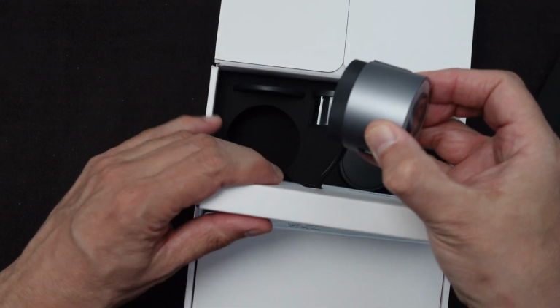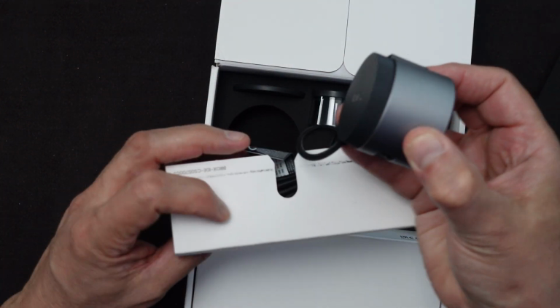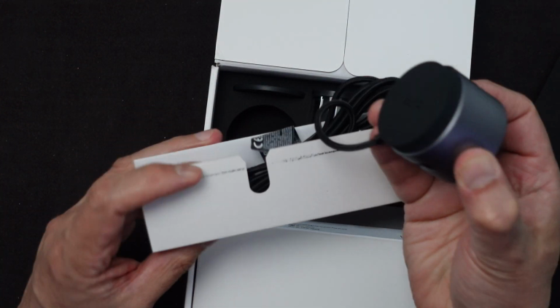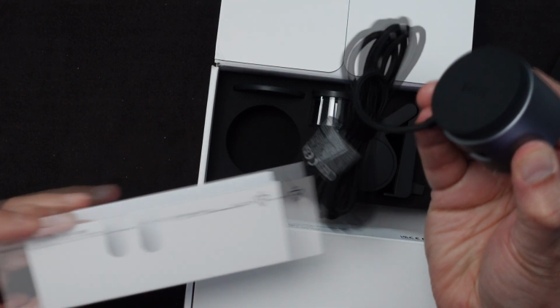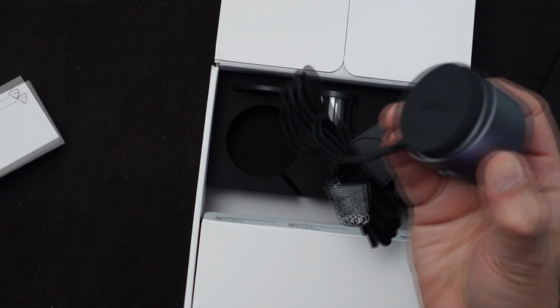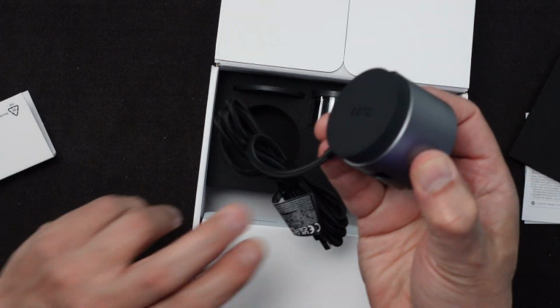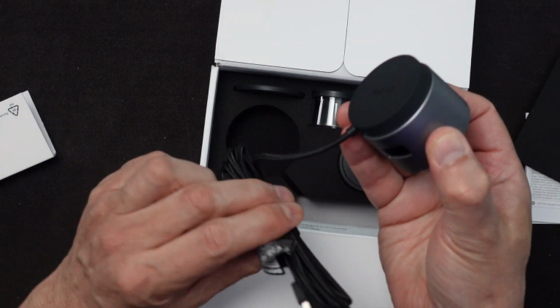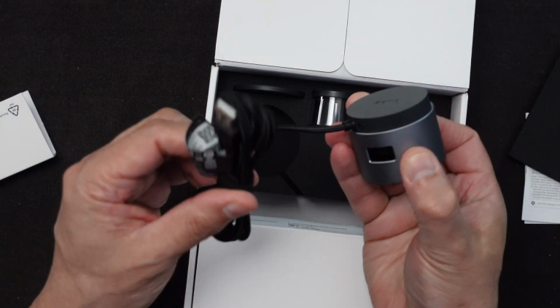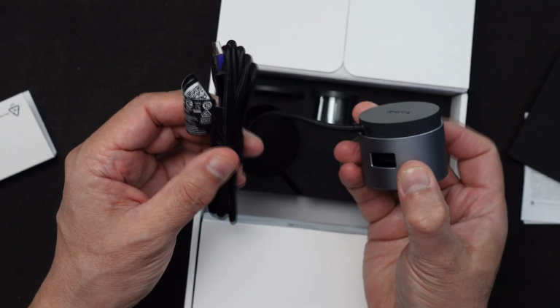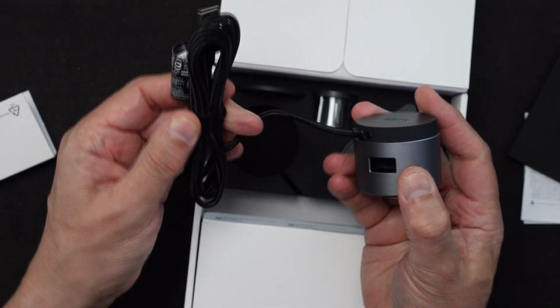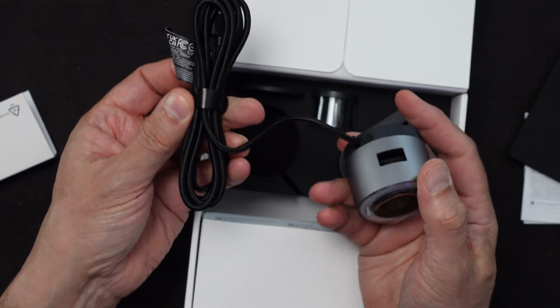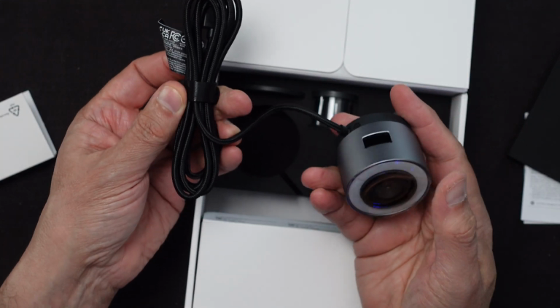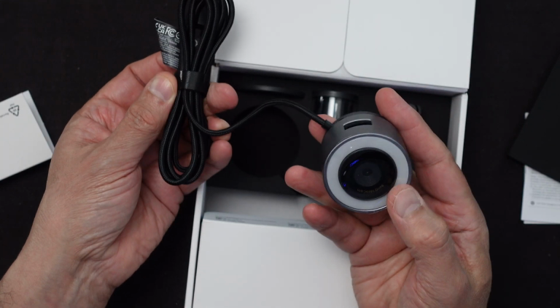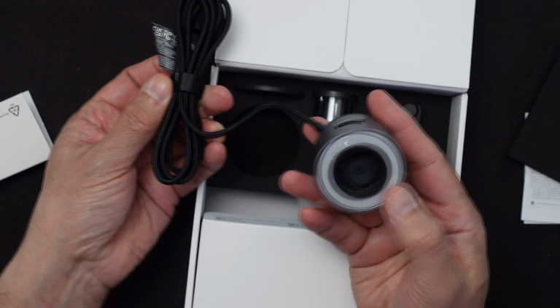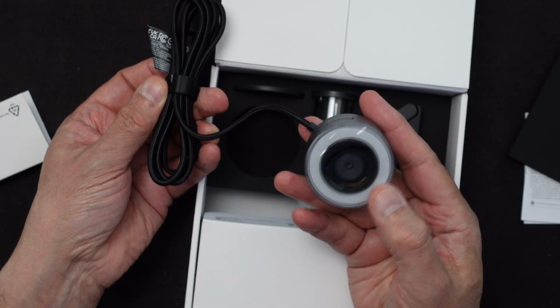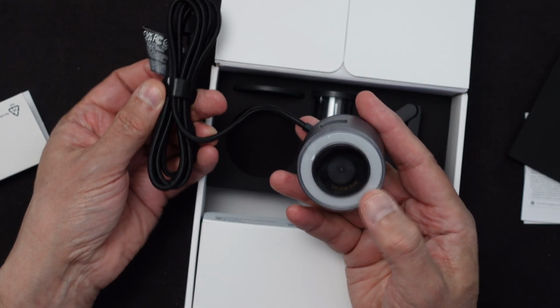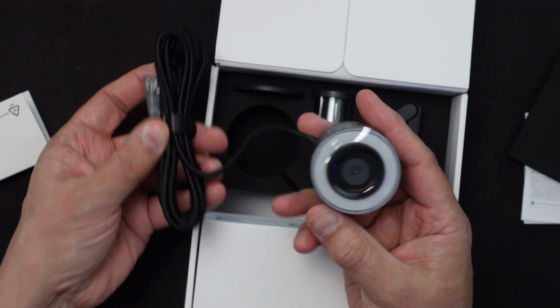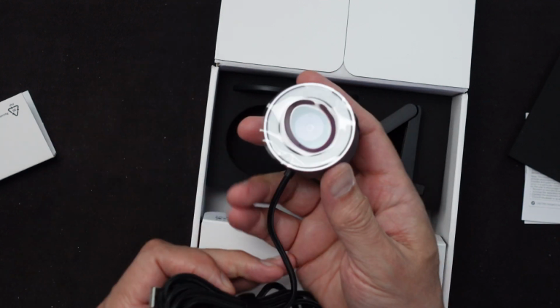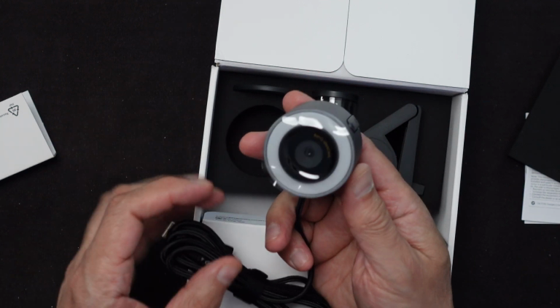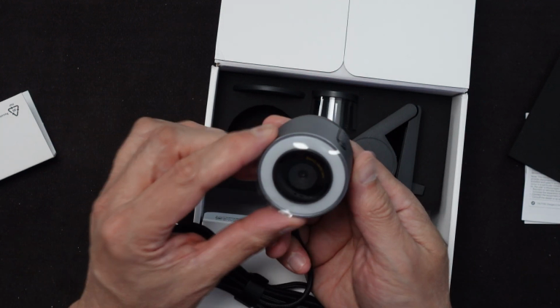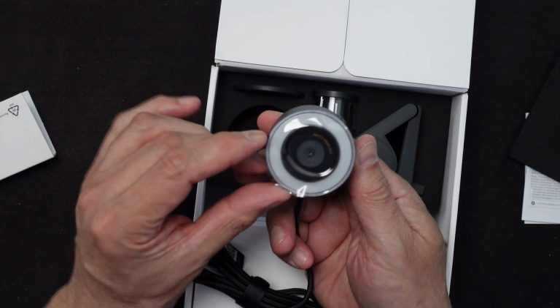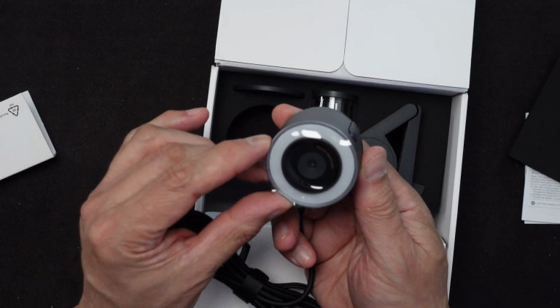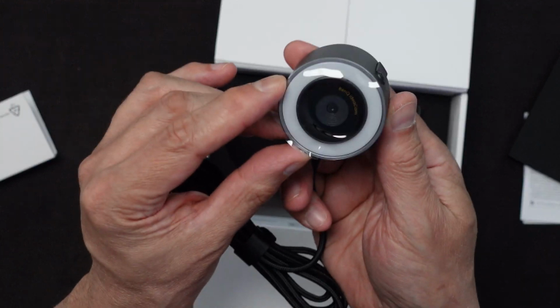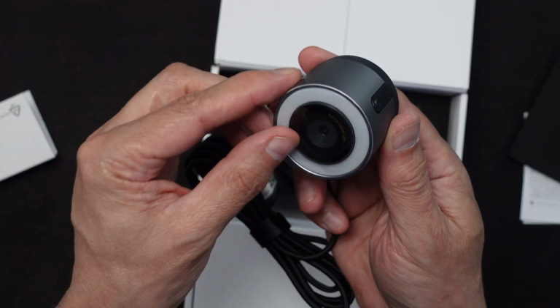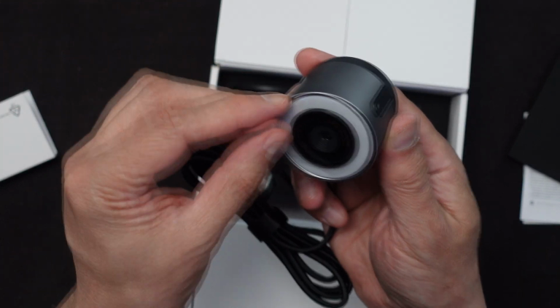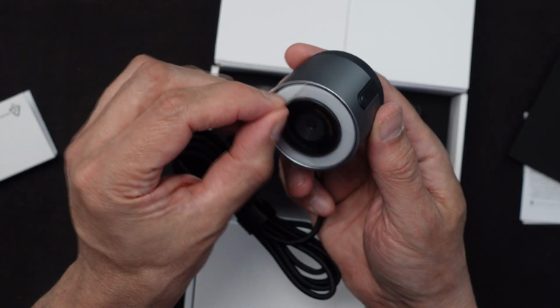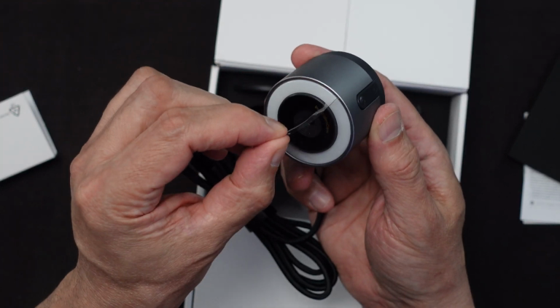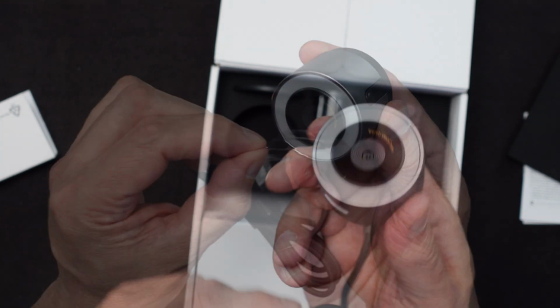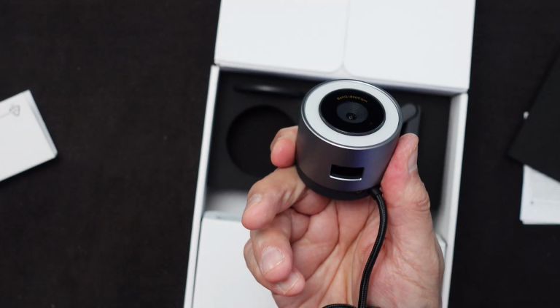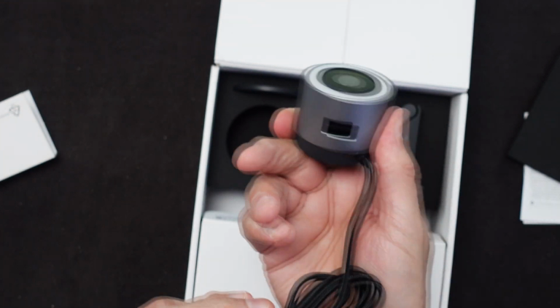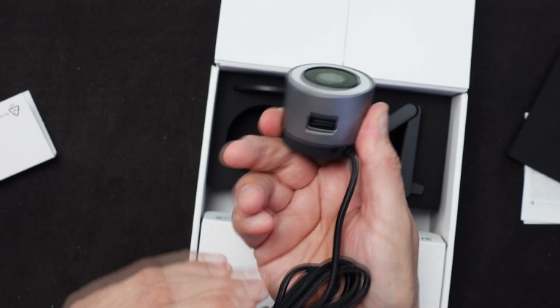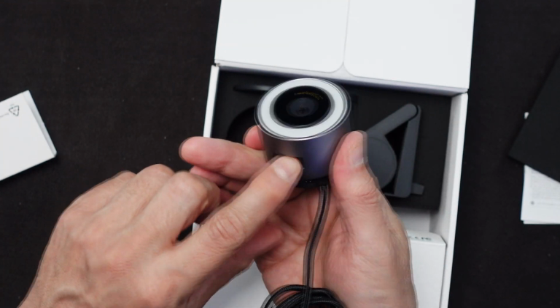Here's the webcam itself. It has USB 2.0 cabling and a protective piece of plastic which I'll go ahead and pull off now so I don't forget. It can either be put on its stand or used portably.